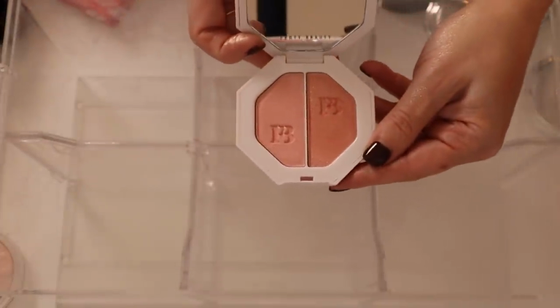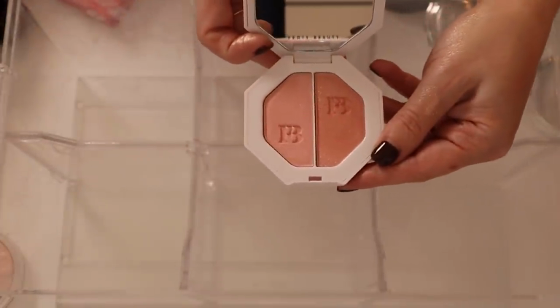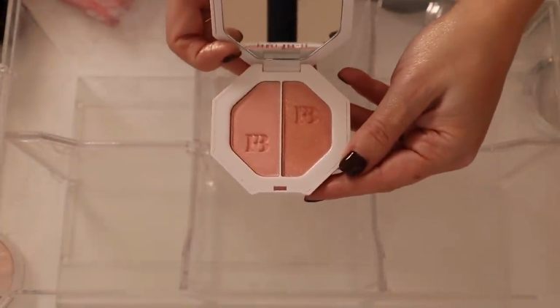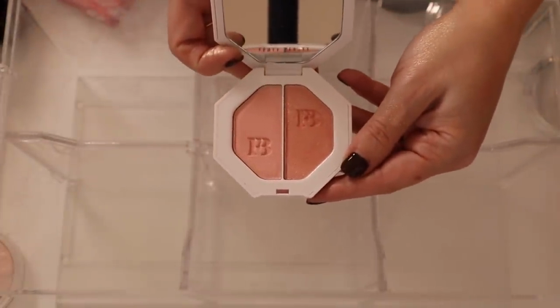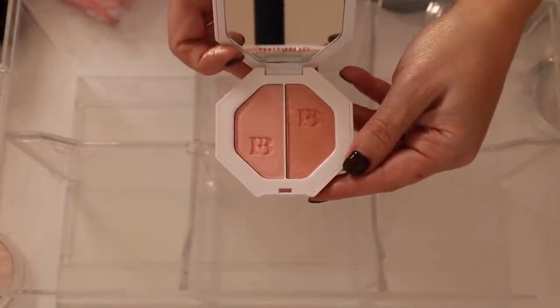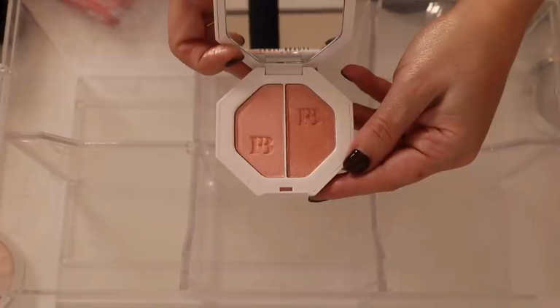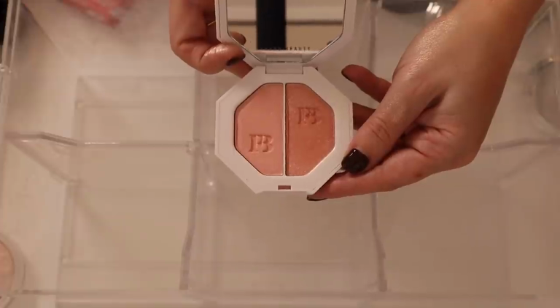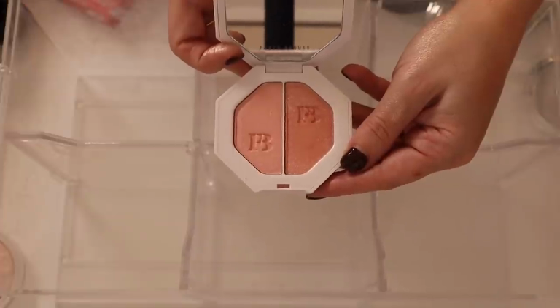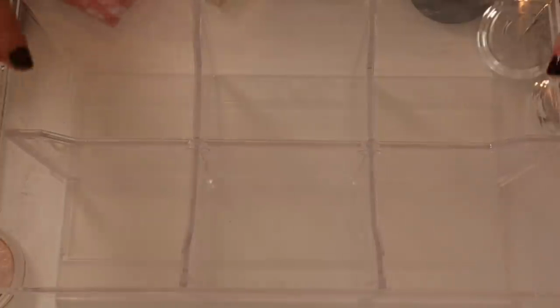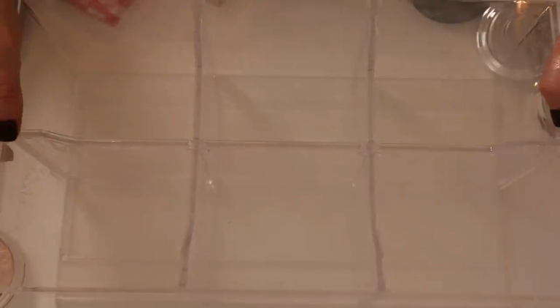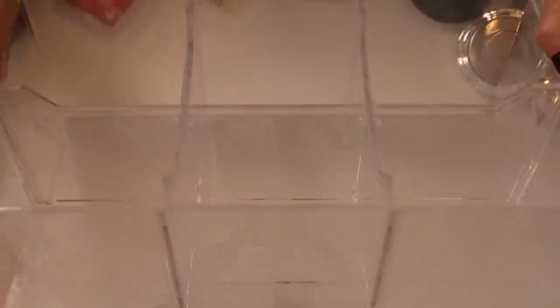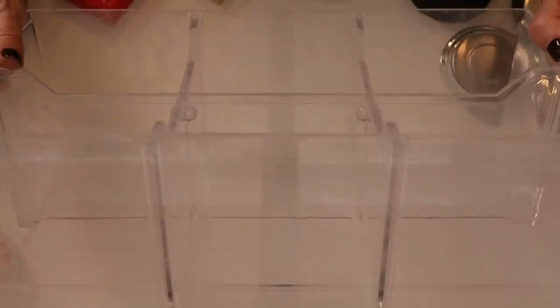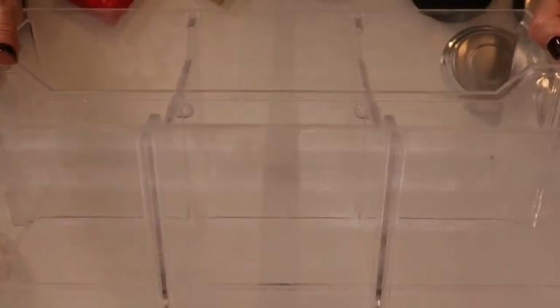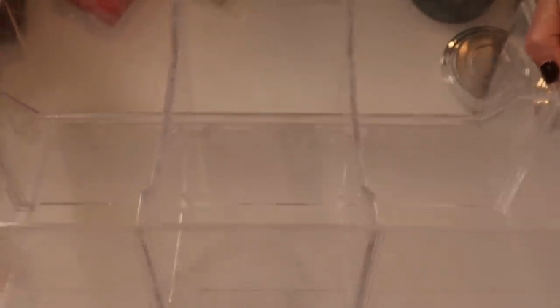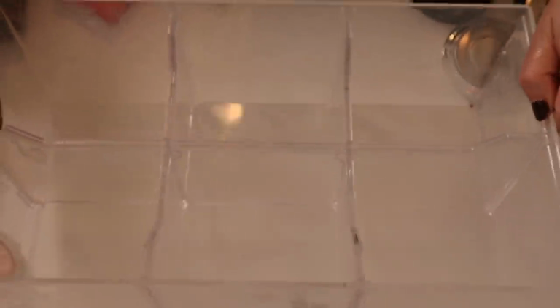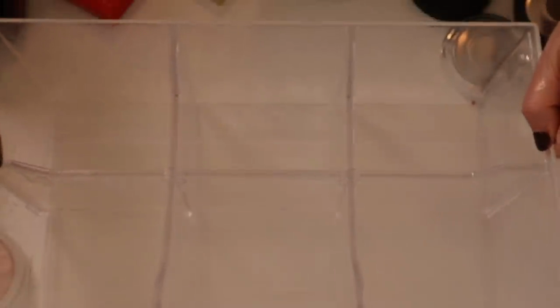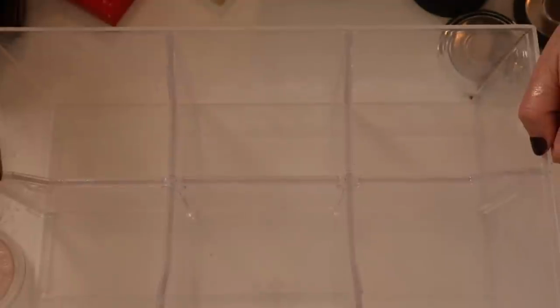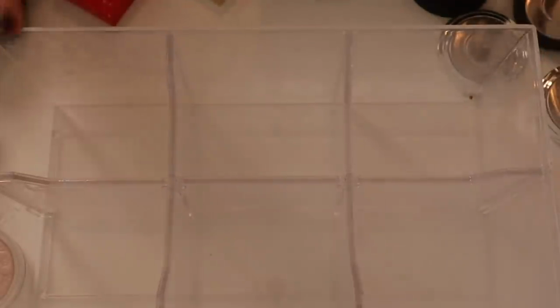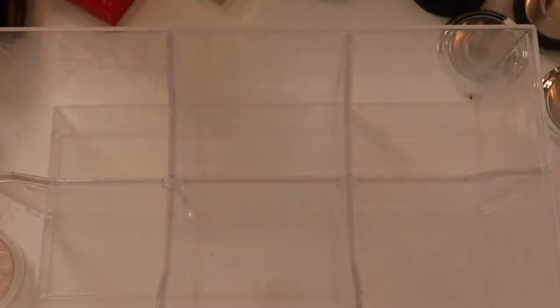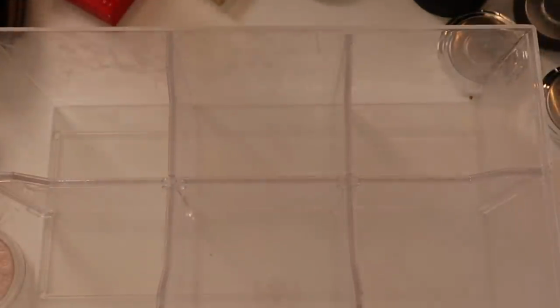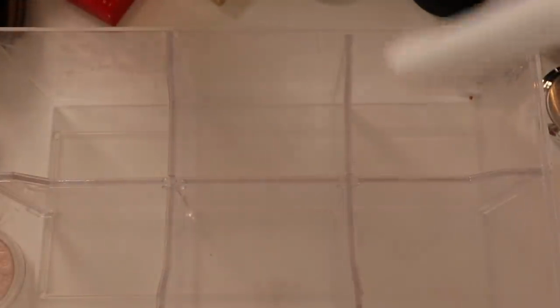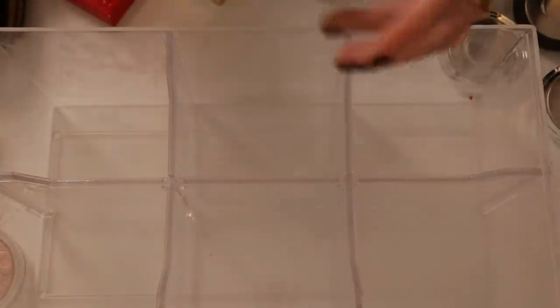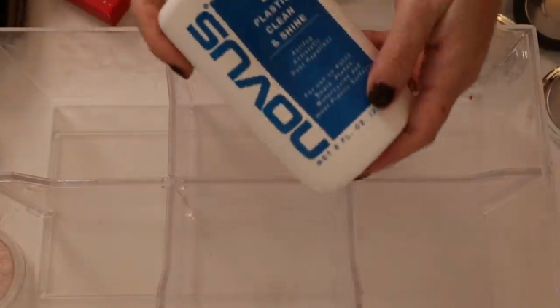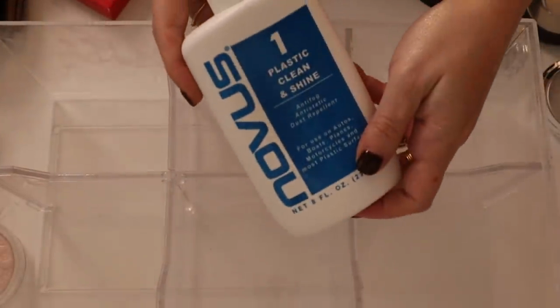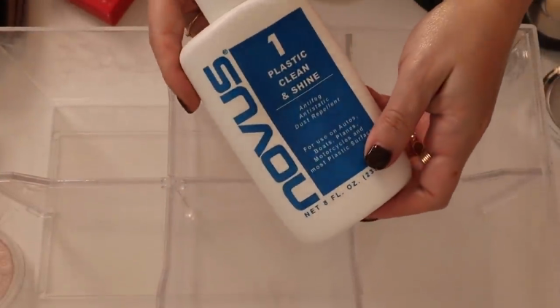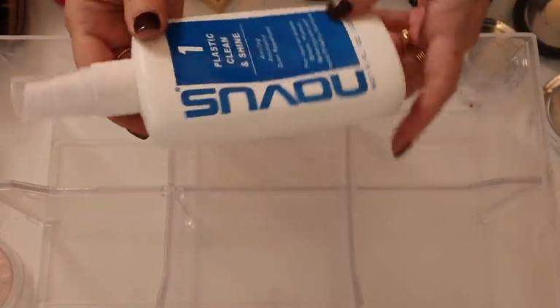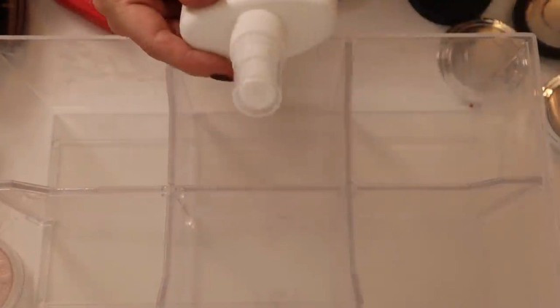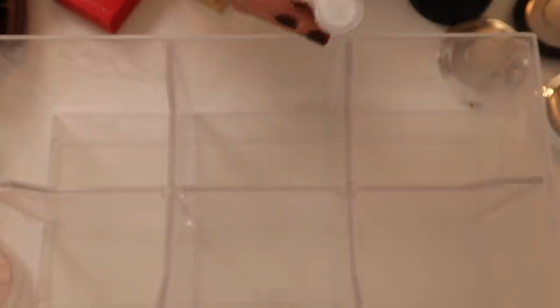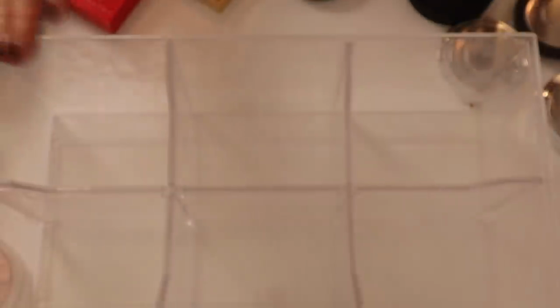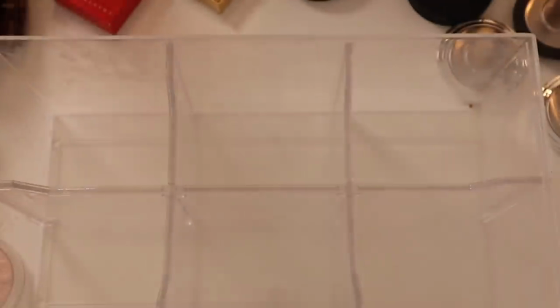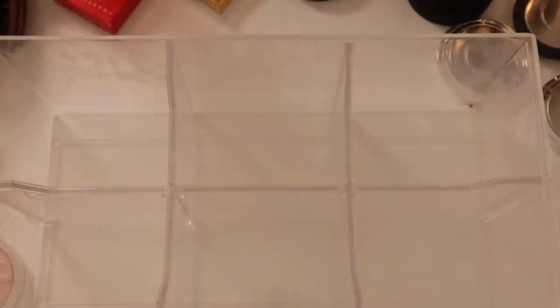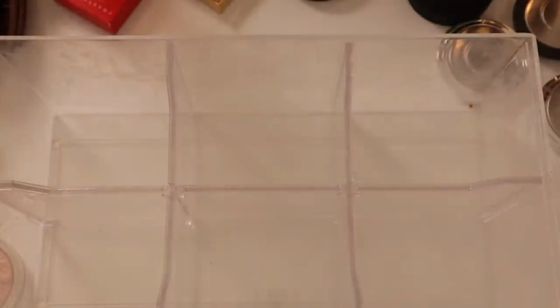This drawer definitely needs to be cleaned — there's a lot of white dust and grime. I've got my Novus Plastic Clean and Shine, so I'm going to do that and put everything back.